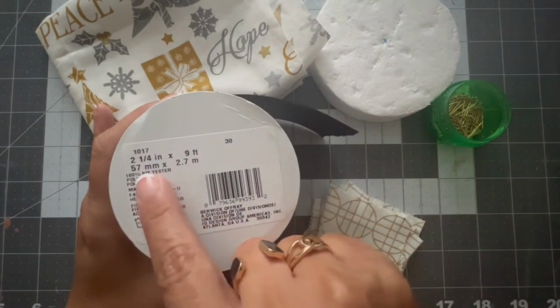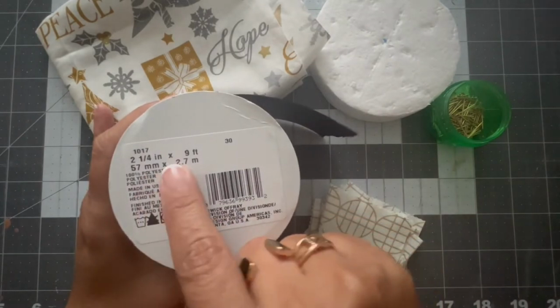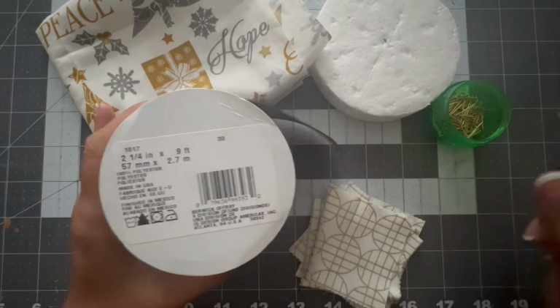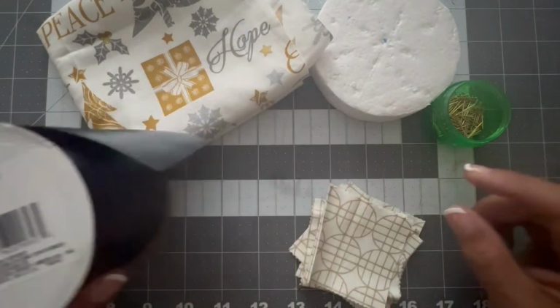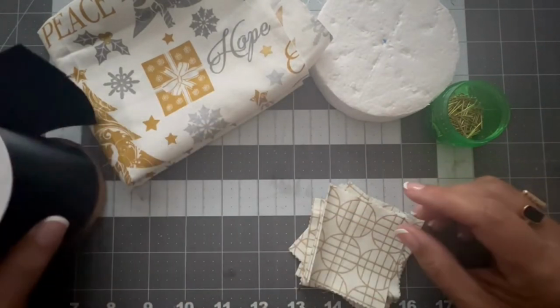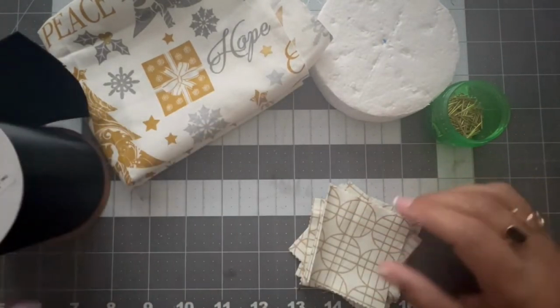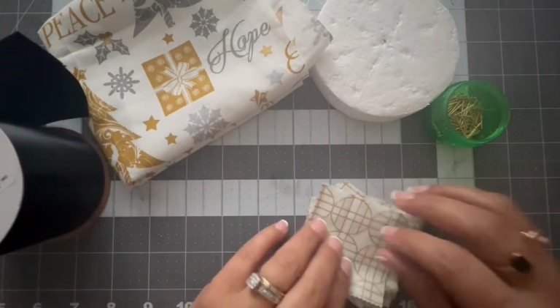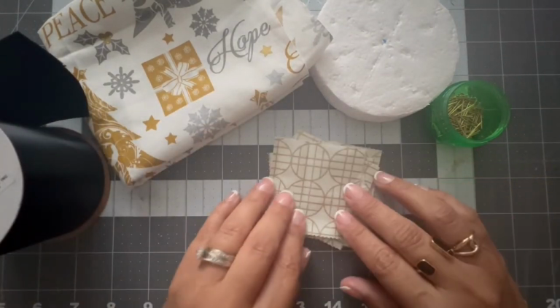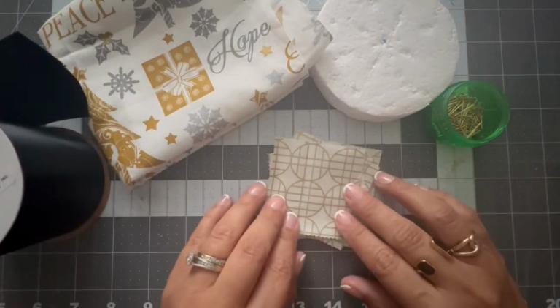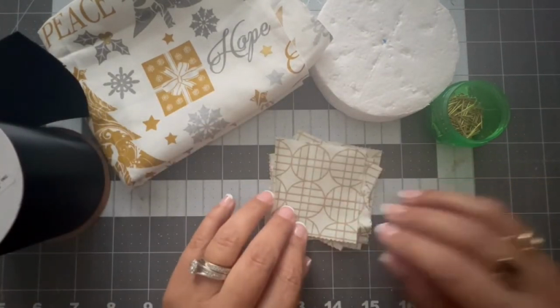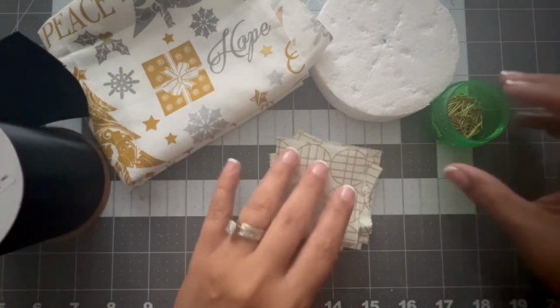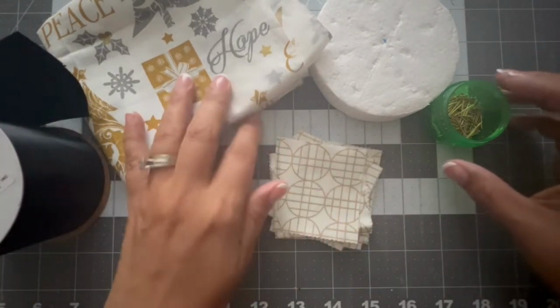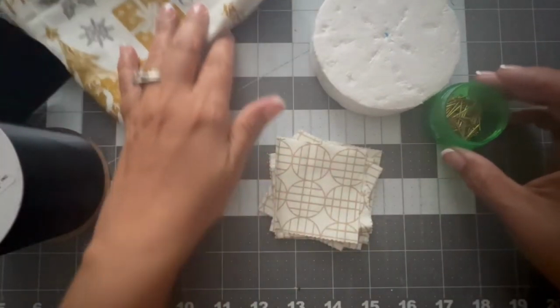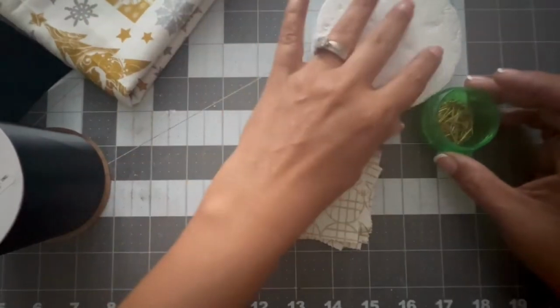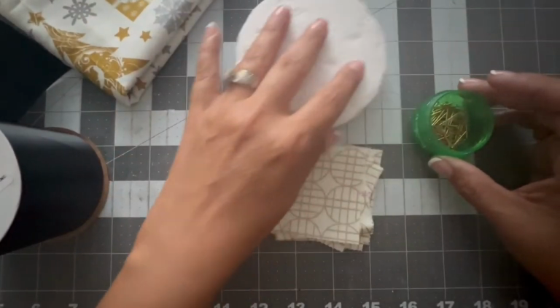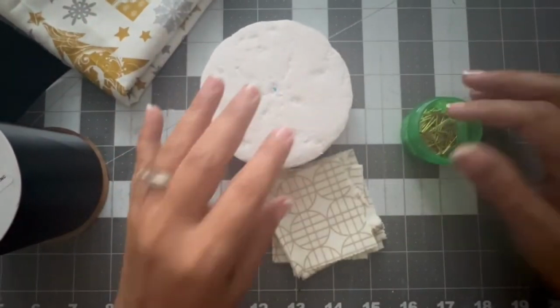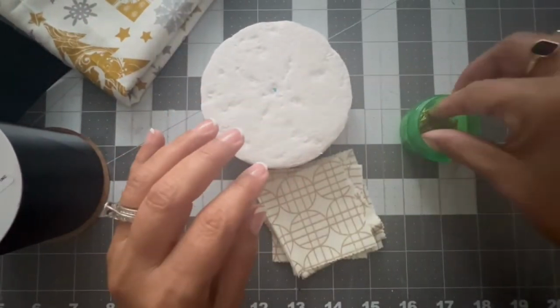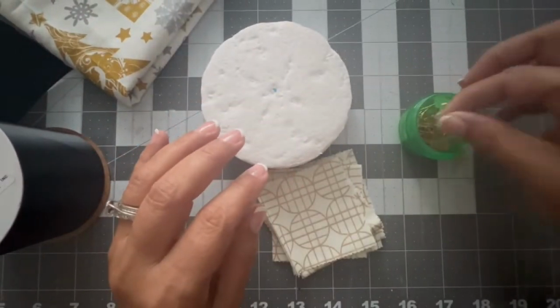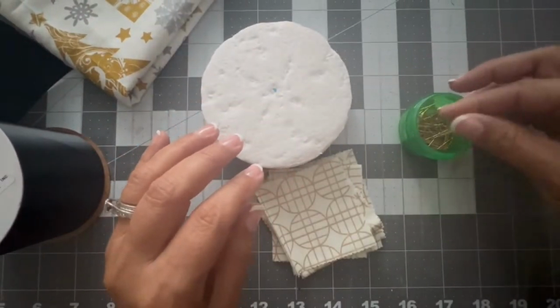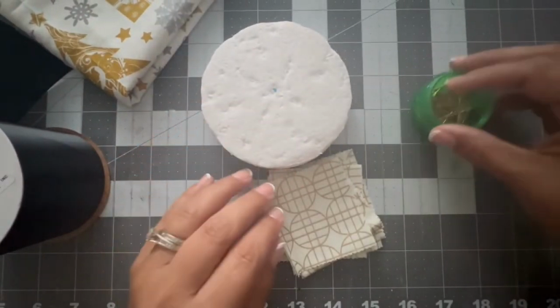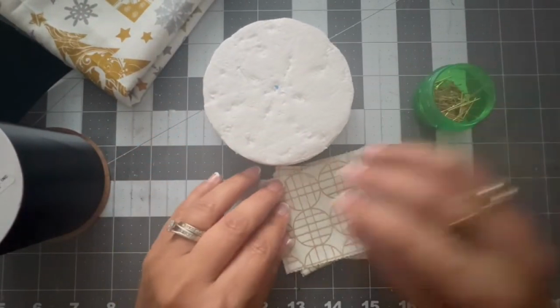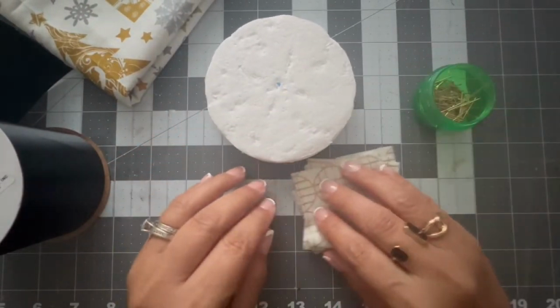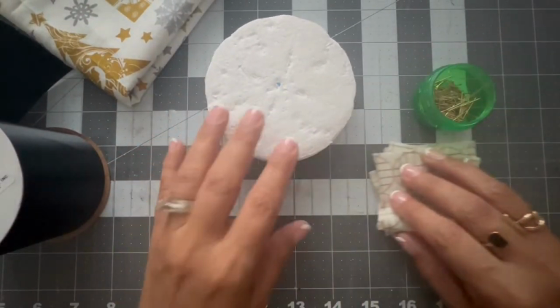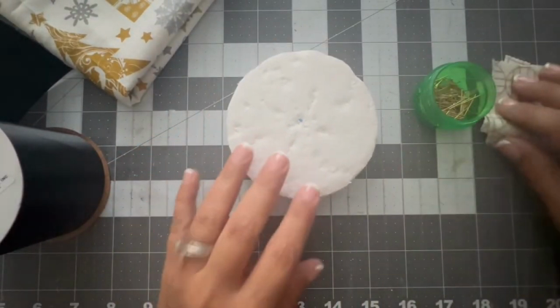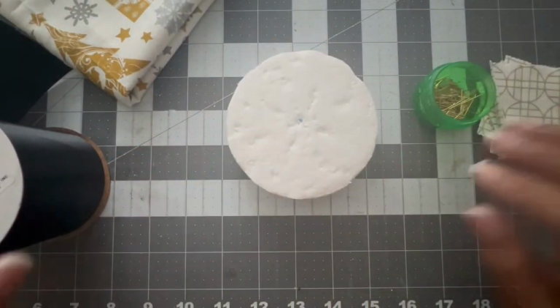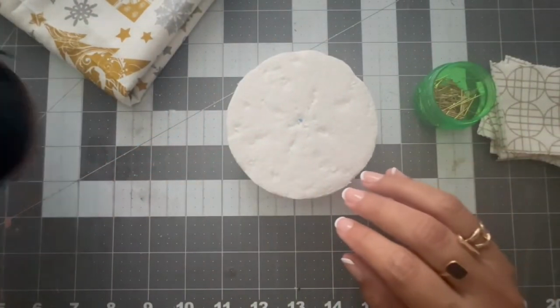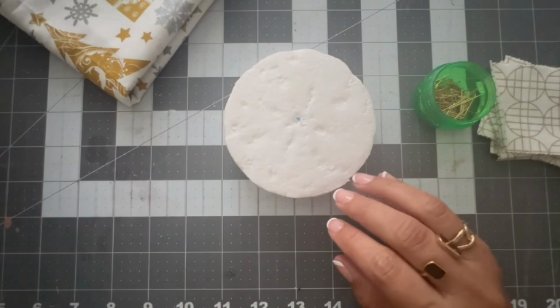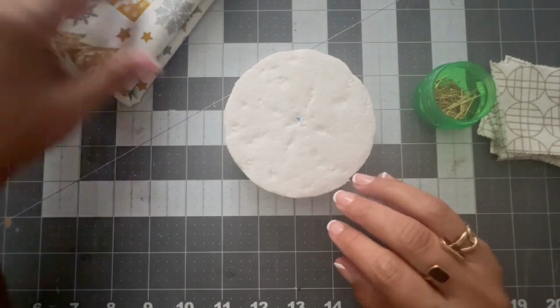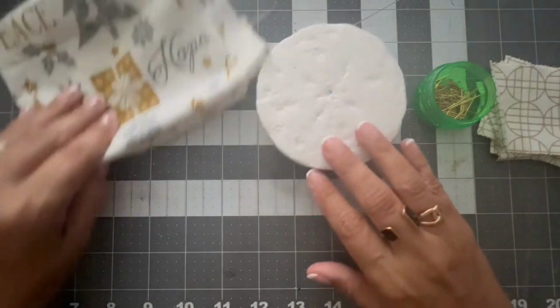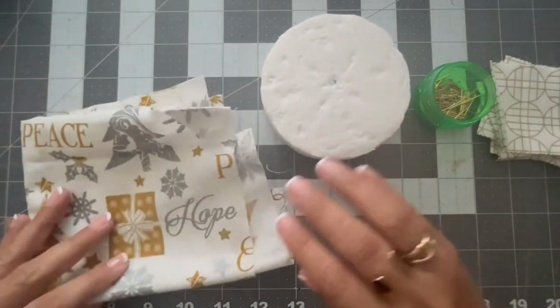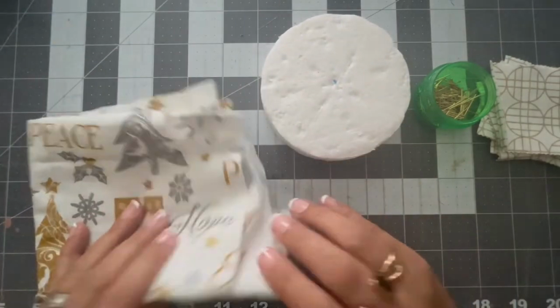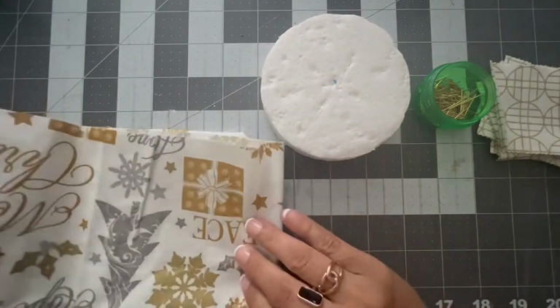This is the measurement of the ribbon, and also the fabric squares that I cut — two and a half inches by two and a half inches — and some pins.